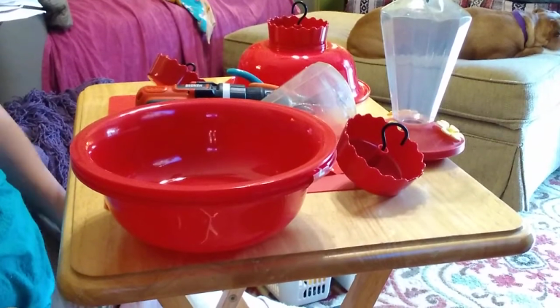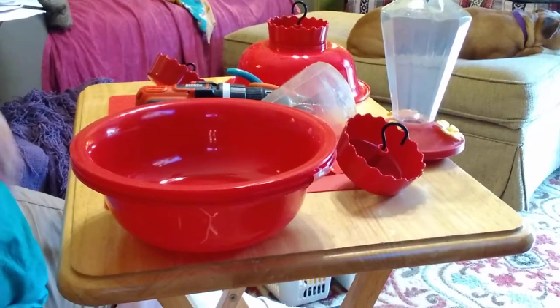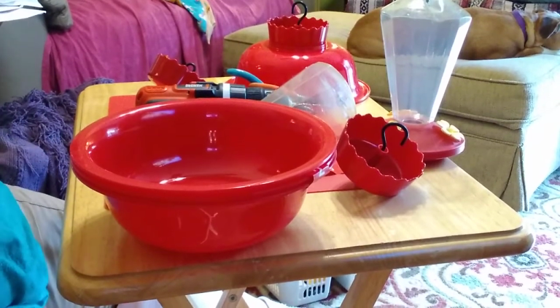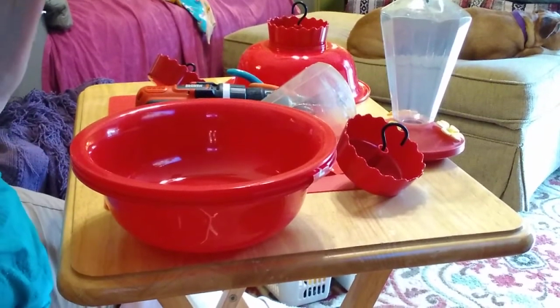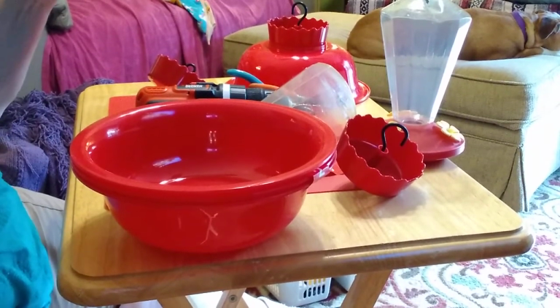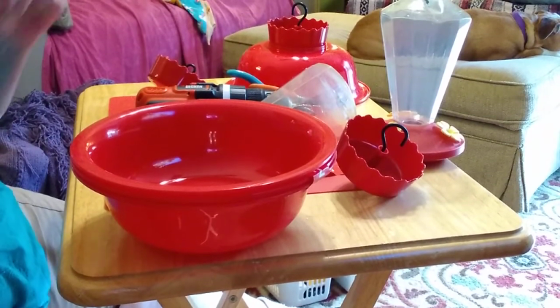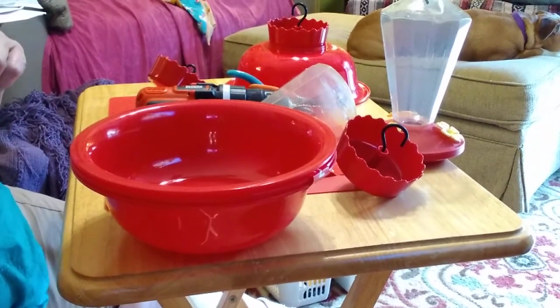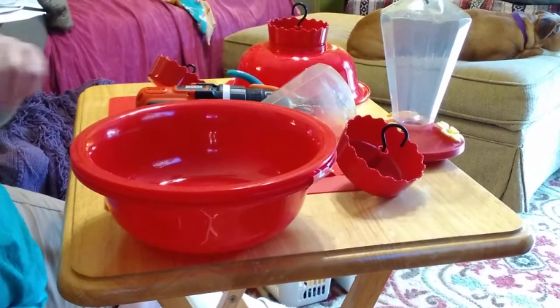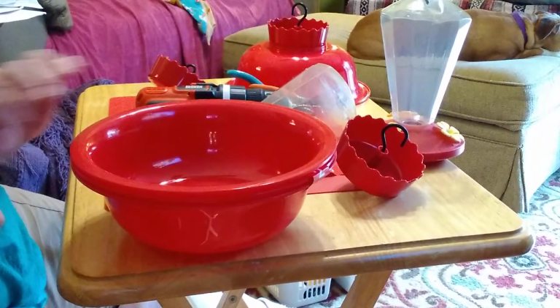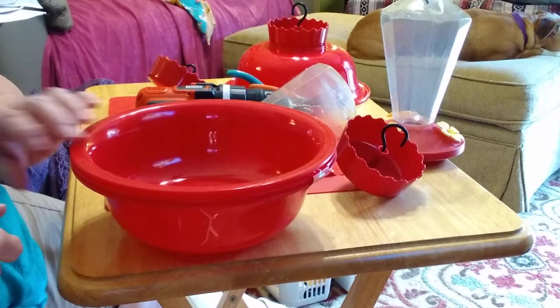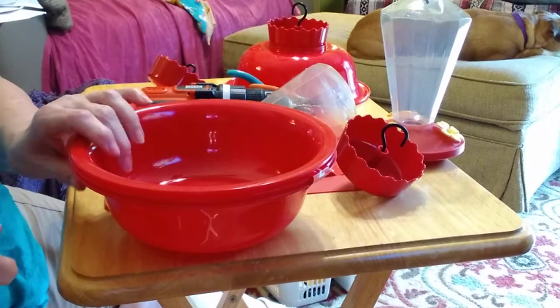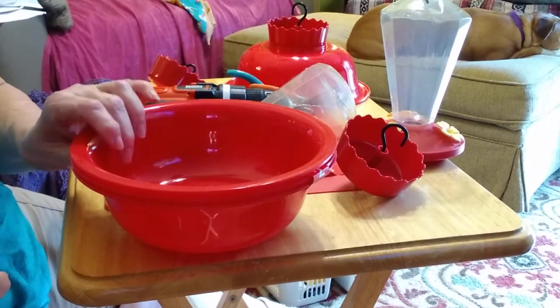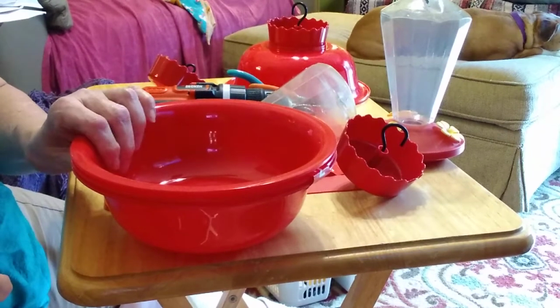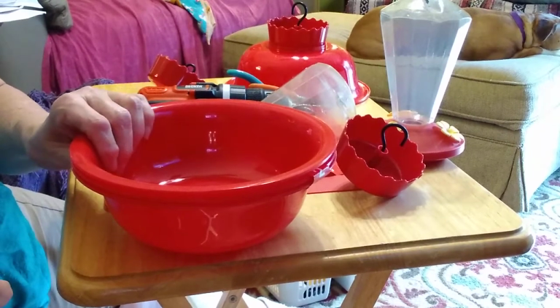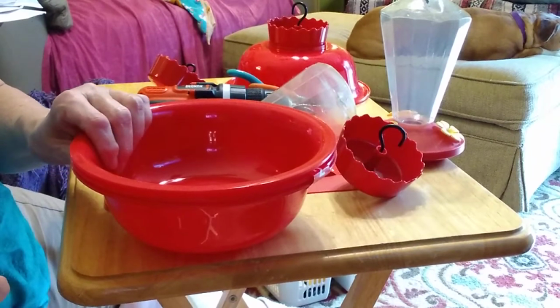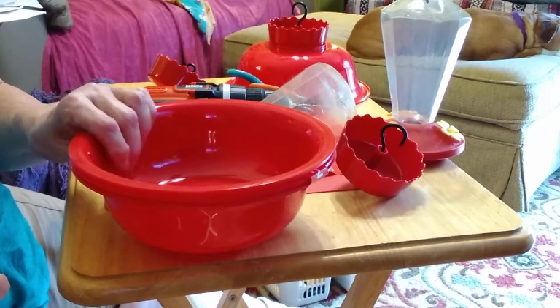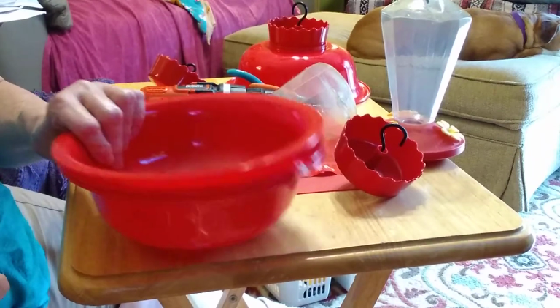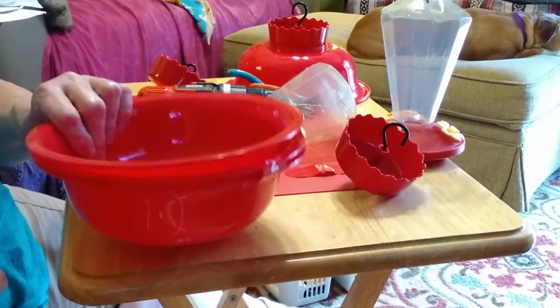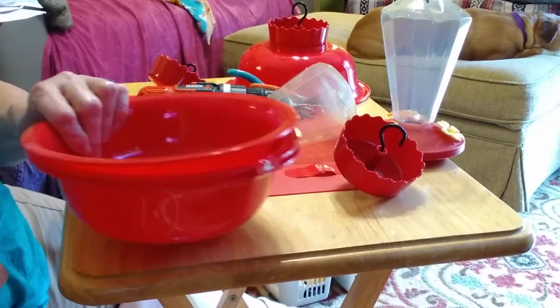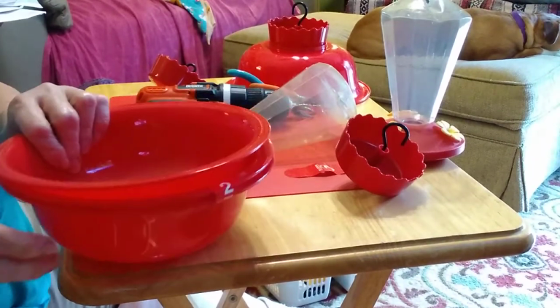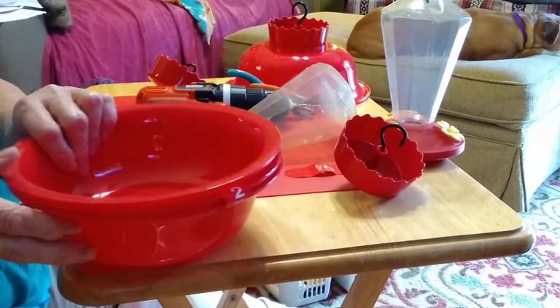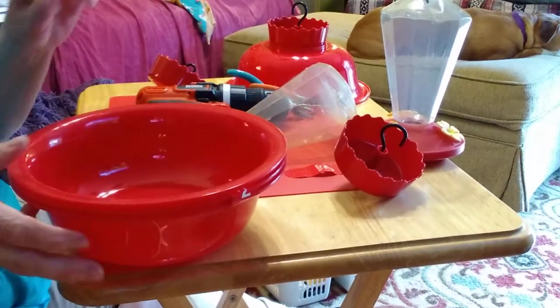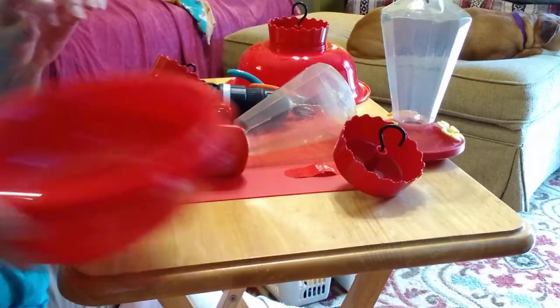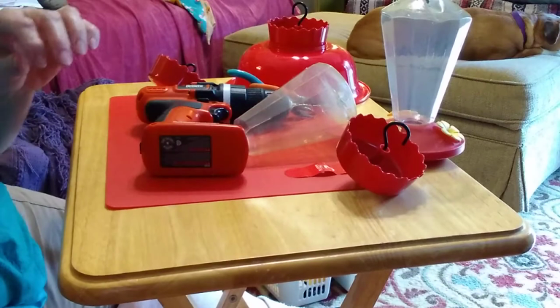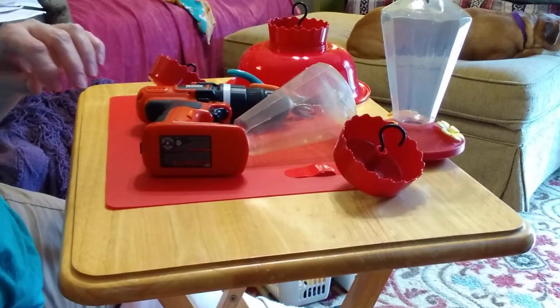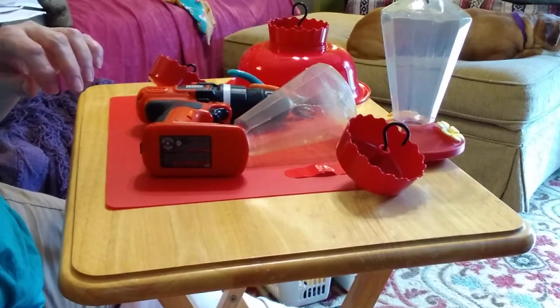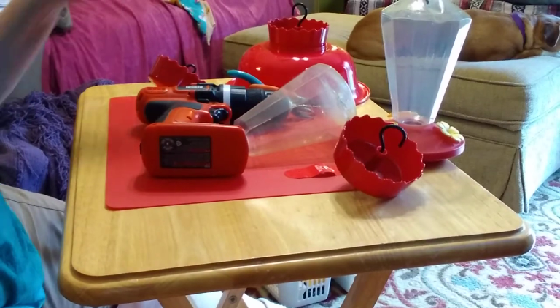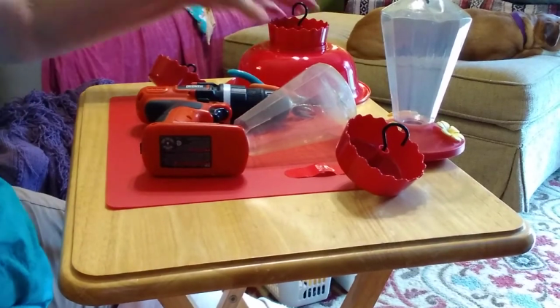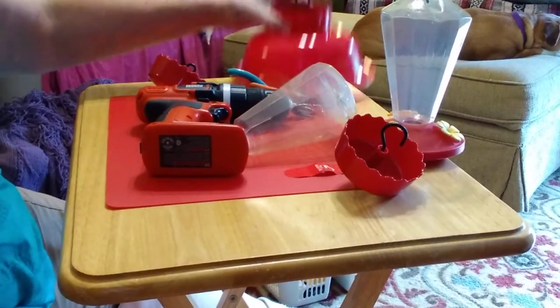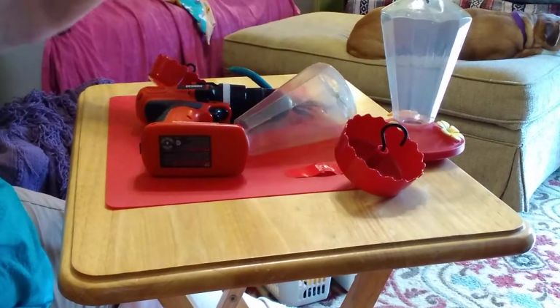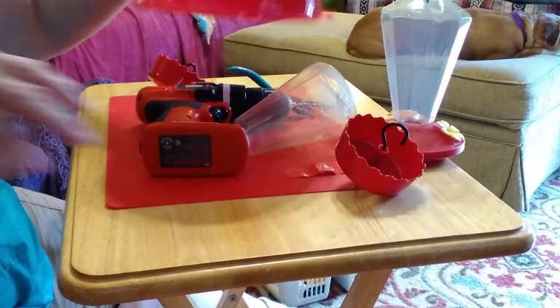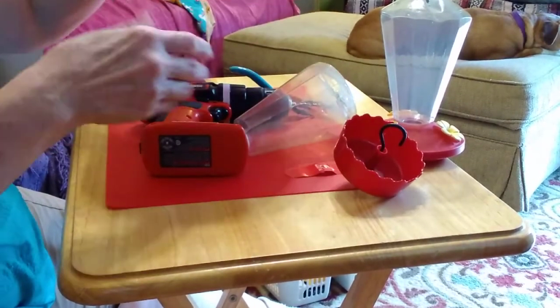I wanted to show you how I fixed hummingbird feeders being out in the sun all day long. Here is the finished product.